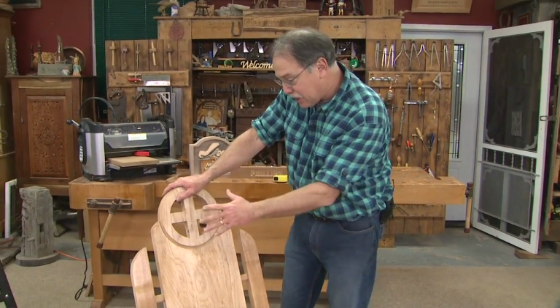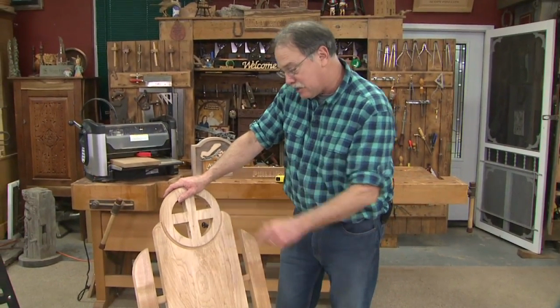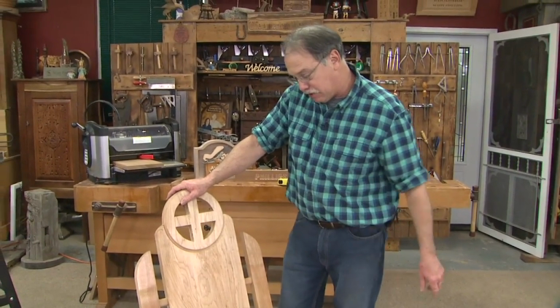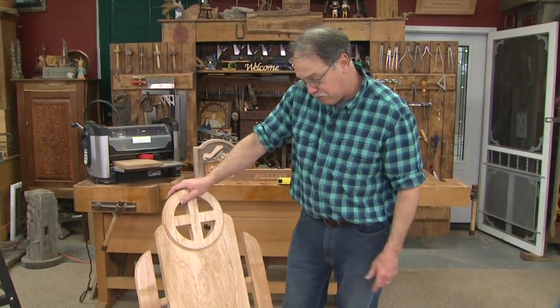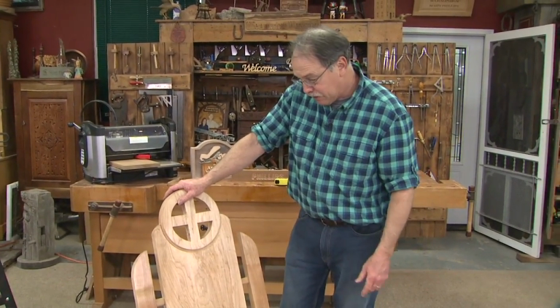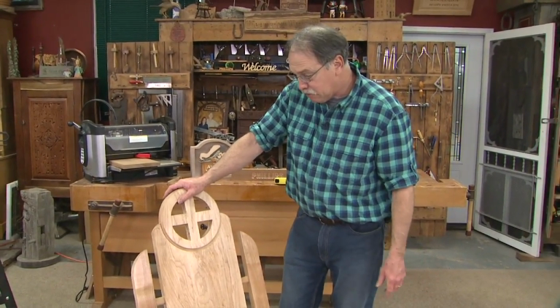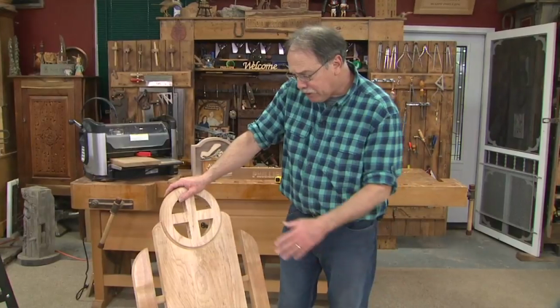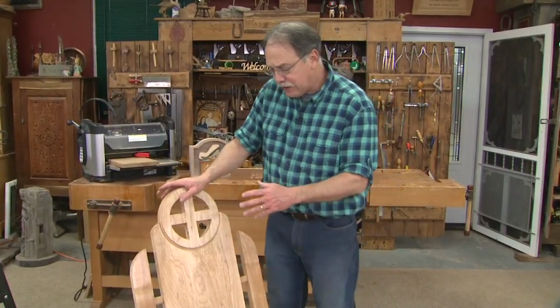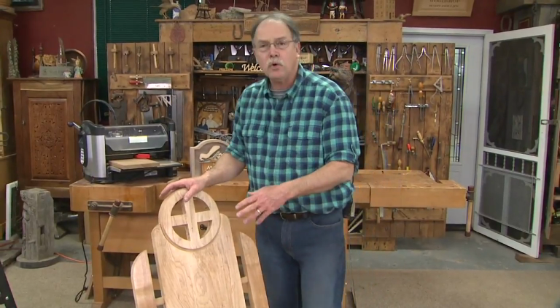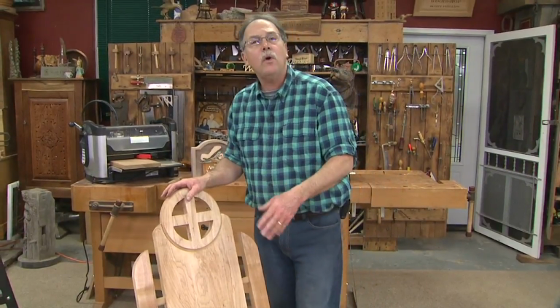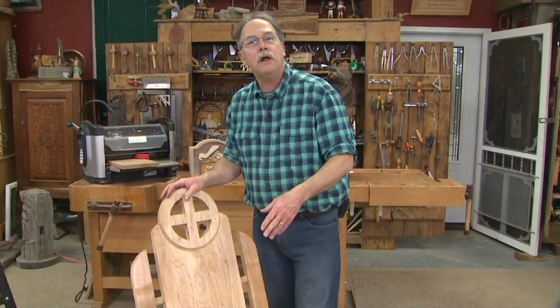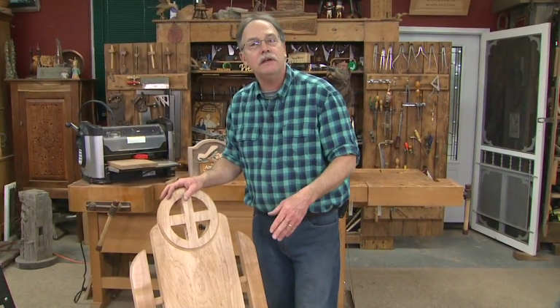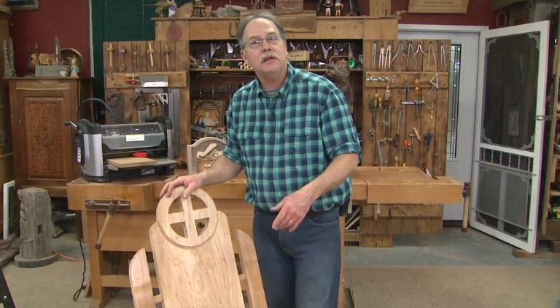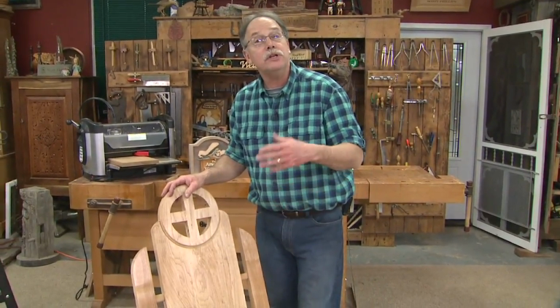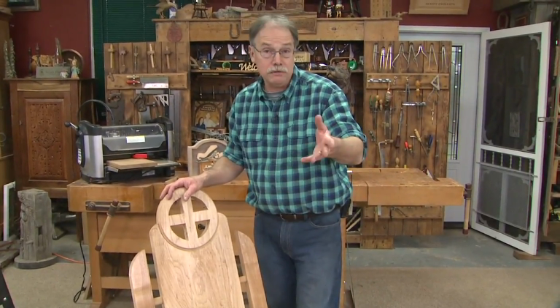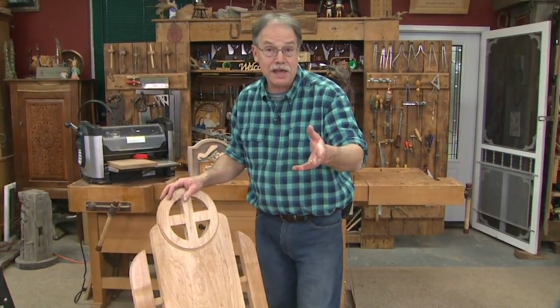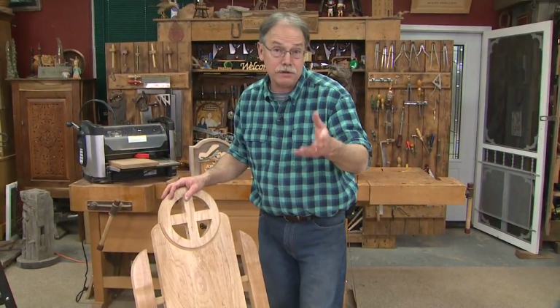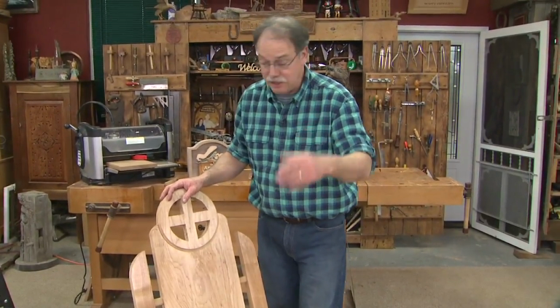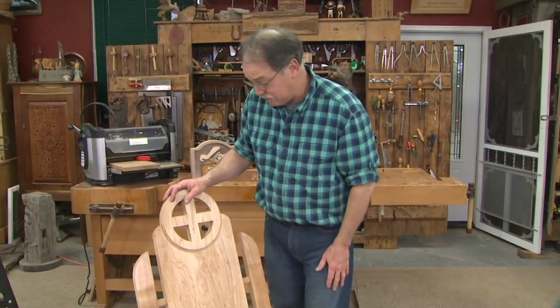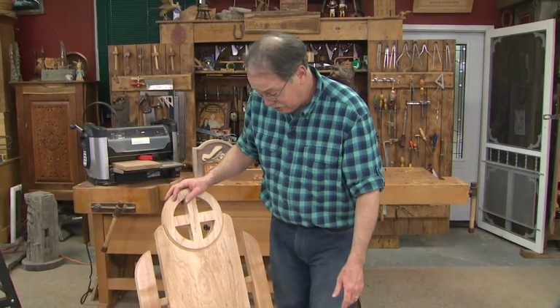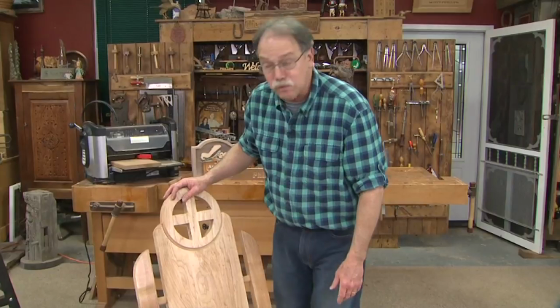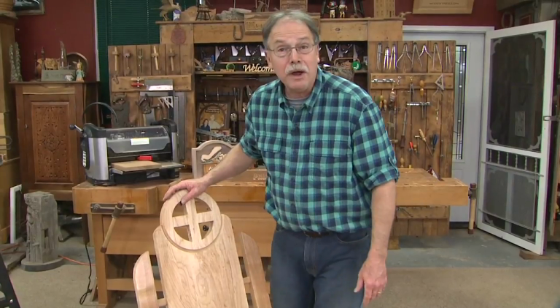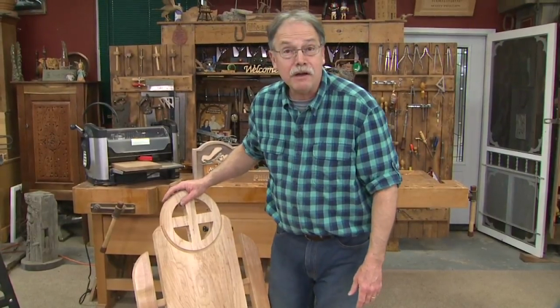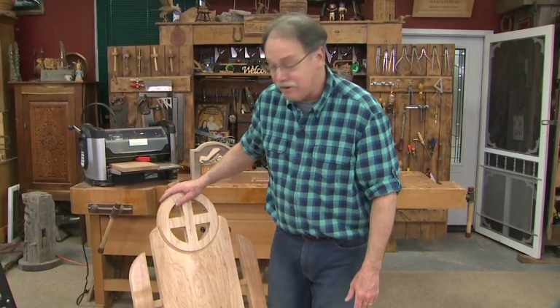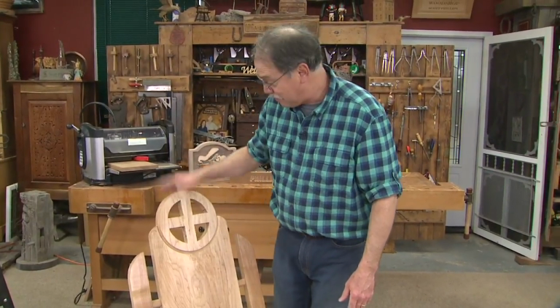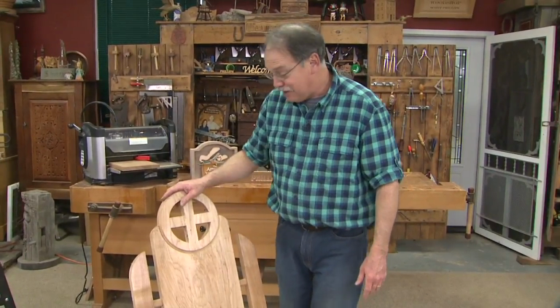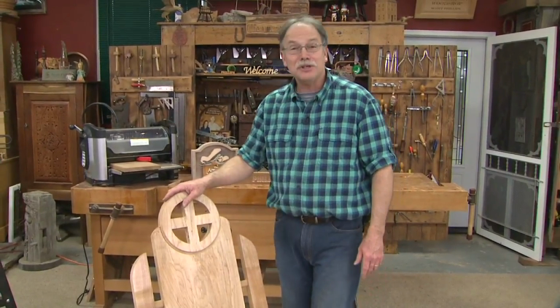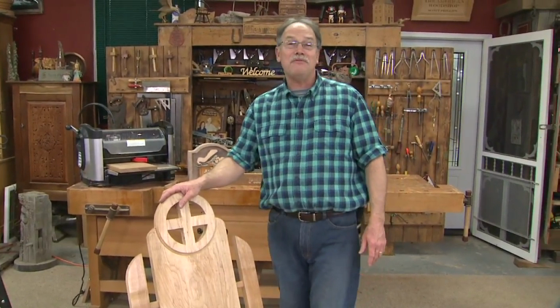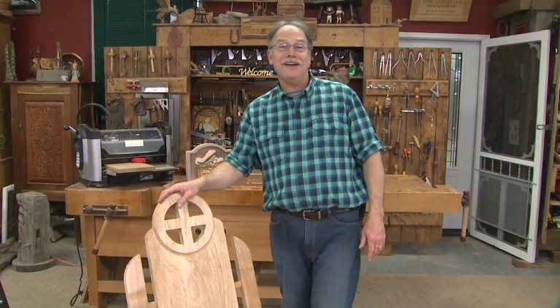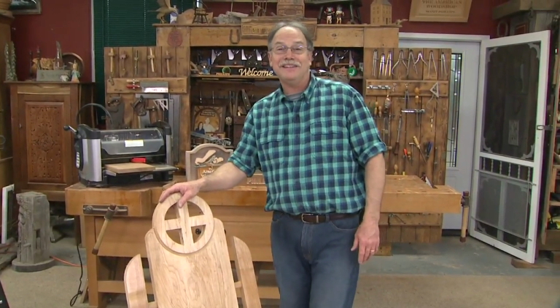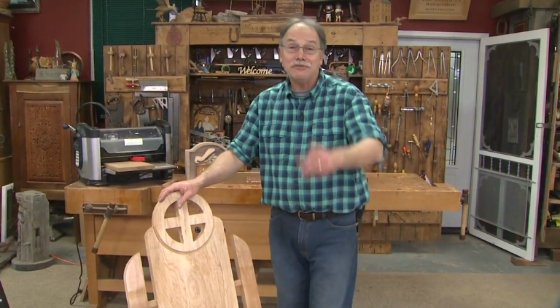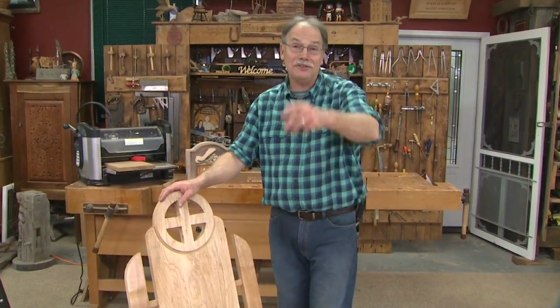They don't take a ton of time to do. Just put a good outdoor oil on it and rejuvenate that every three years, and this chair will be around forever. There's a good one for you — thanks for watching.